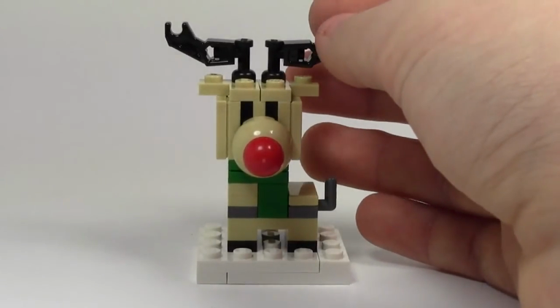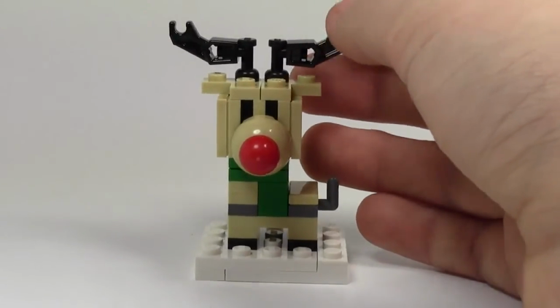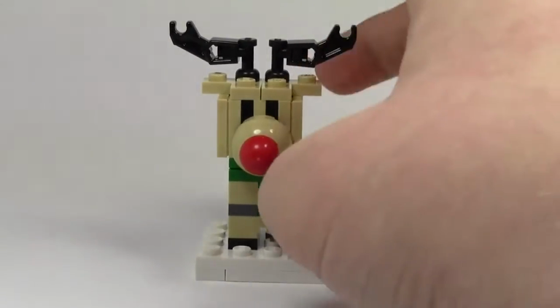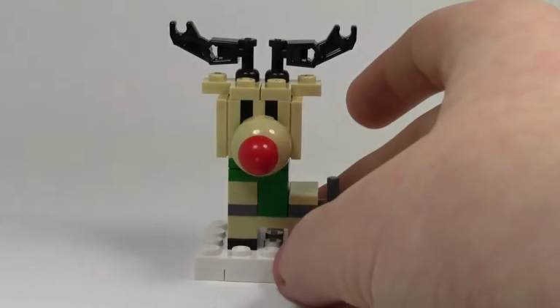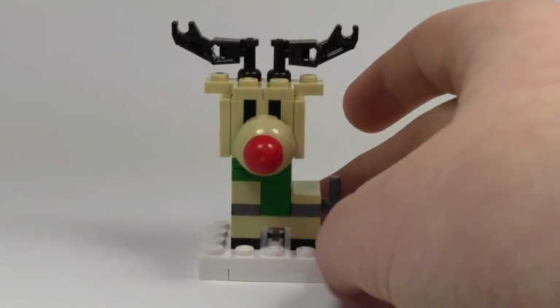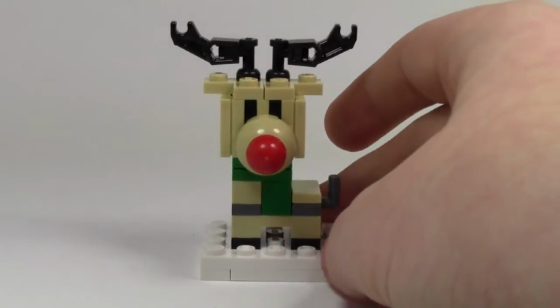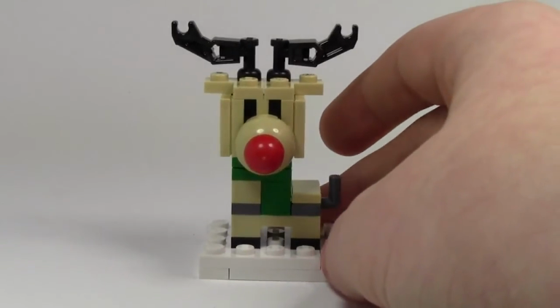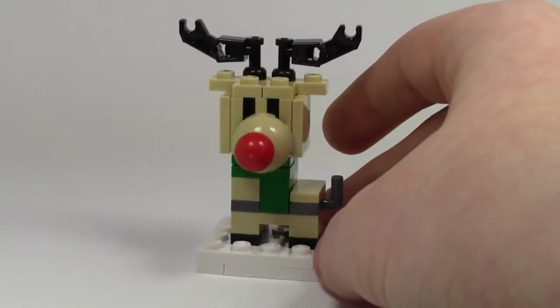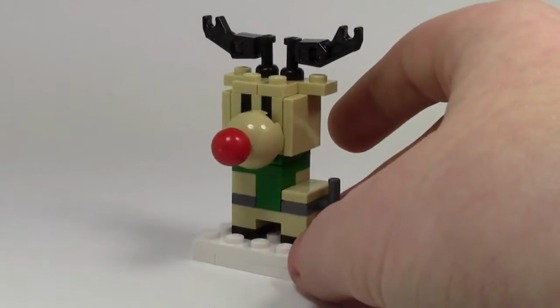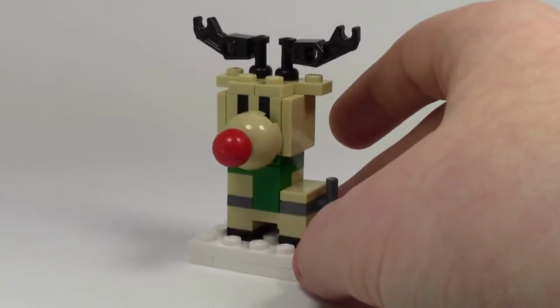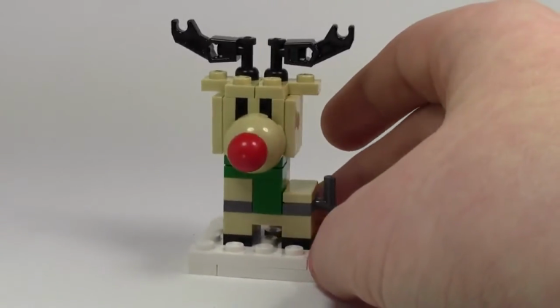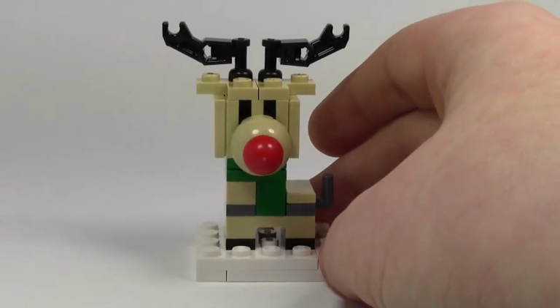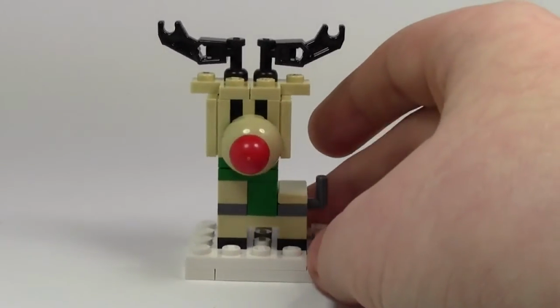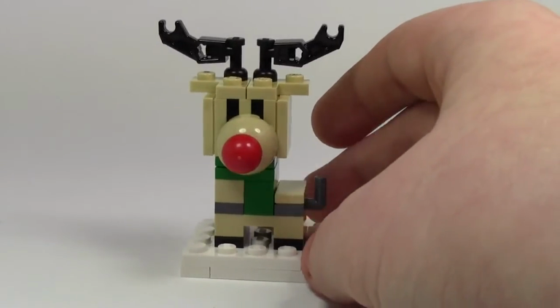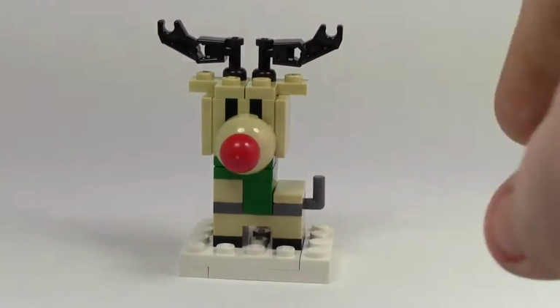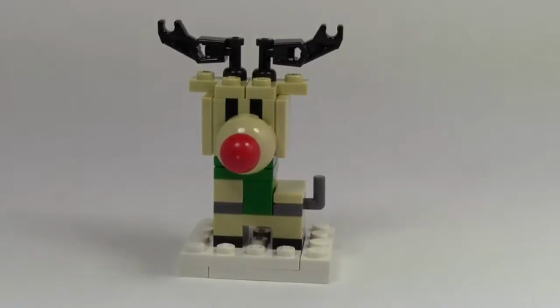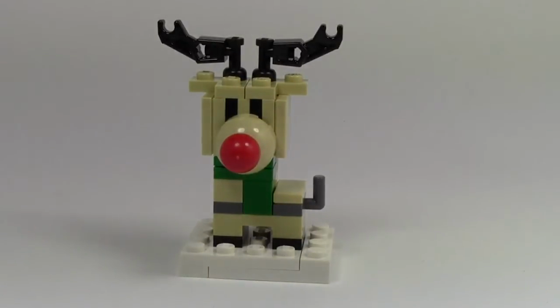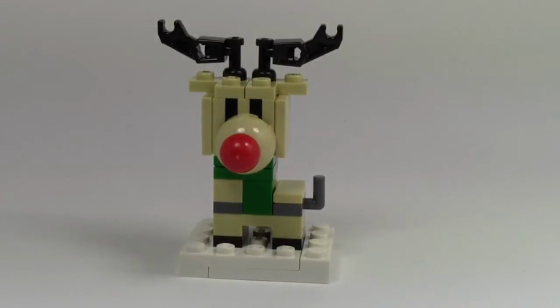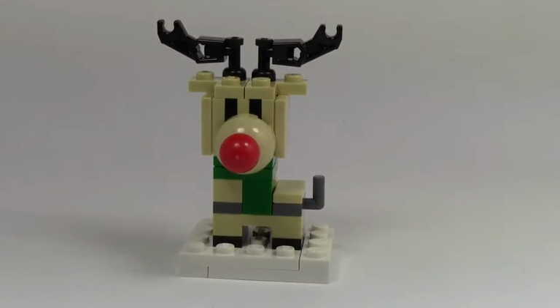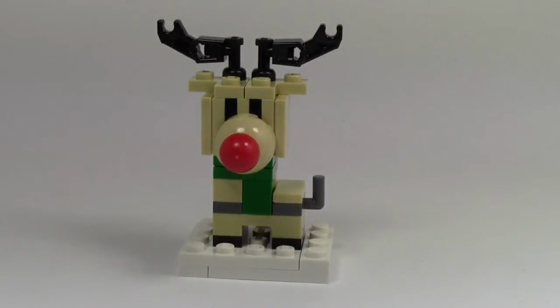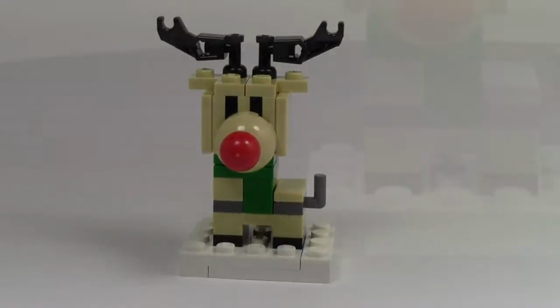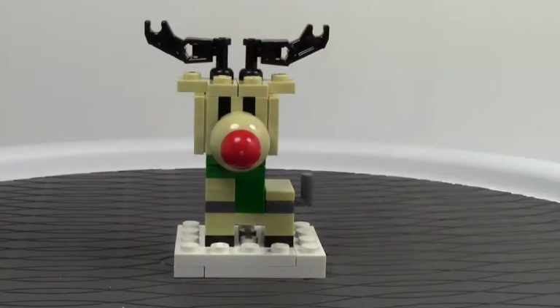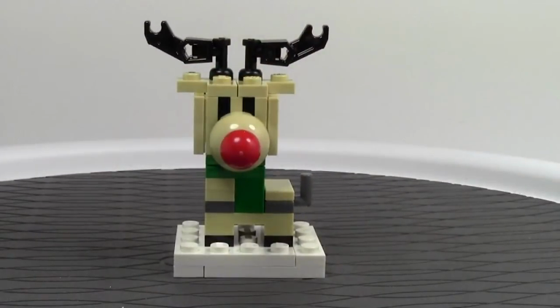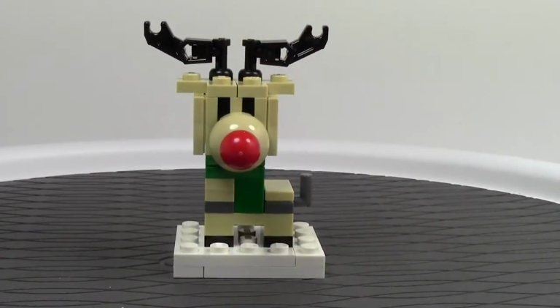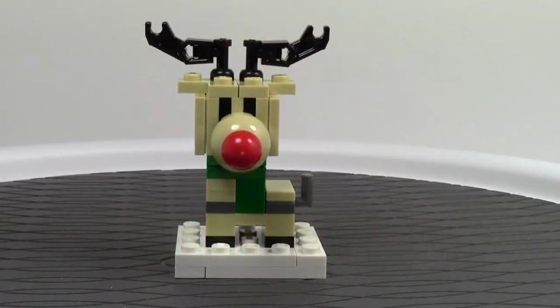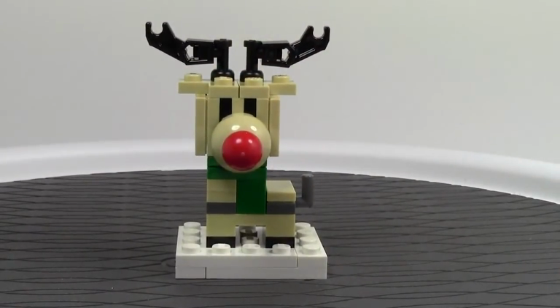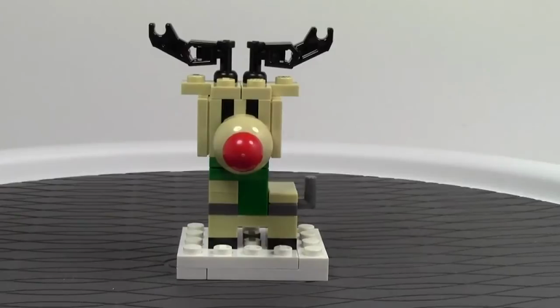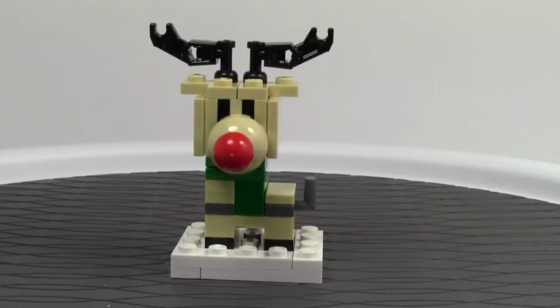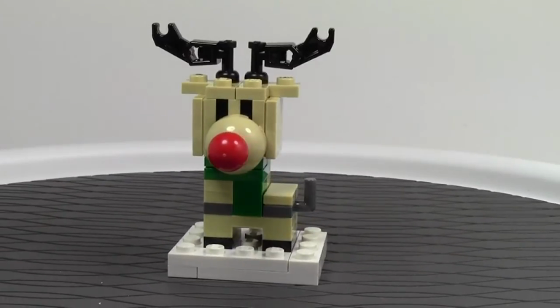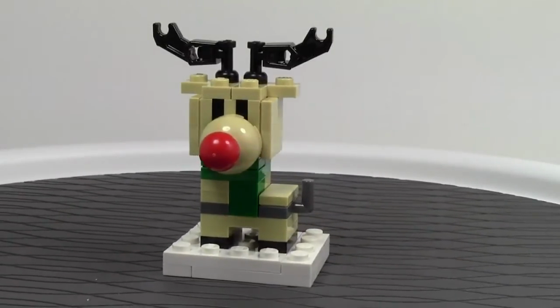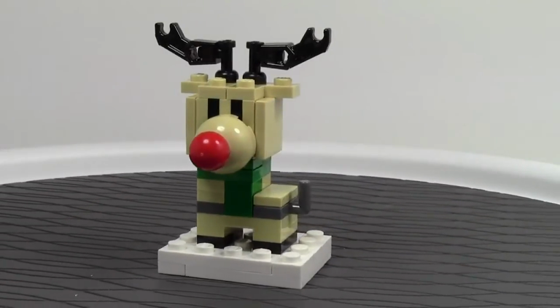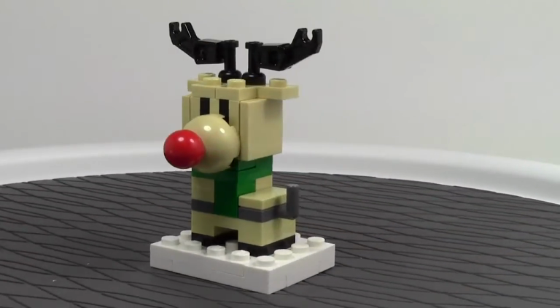But I am going to show you what it looks like. I'm just going to quickly show you here, and then I'm going to put it on the turntable and talk about it a little more. So here's the reindeer — let's do a 360 on it. It's Rudolph the Red Nosed Reindeer.